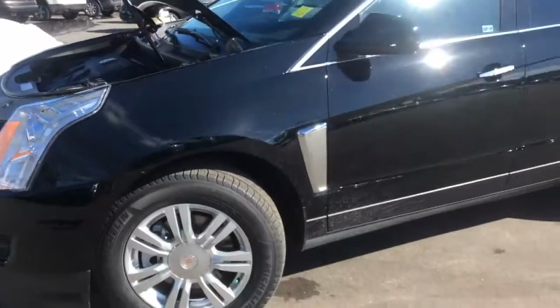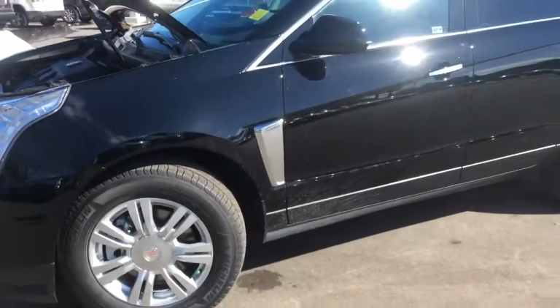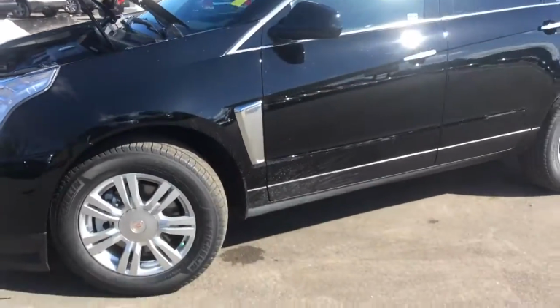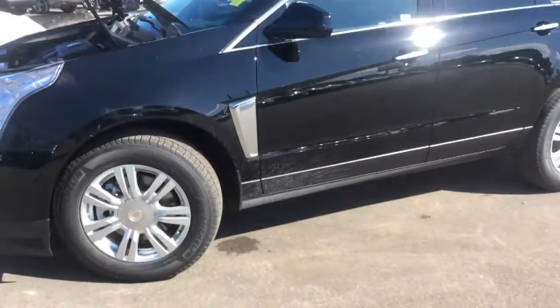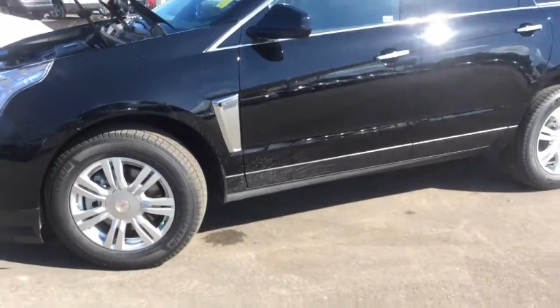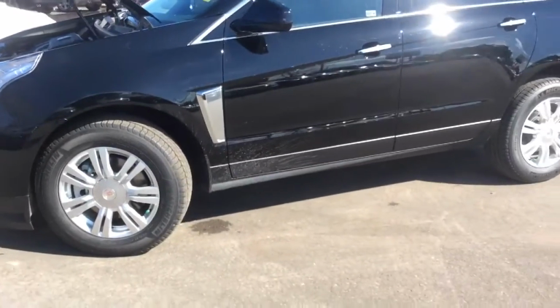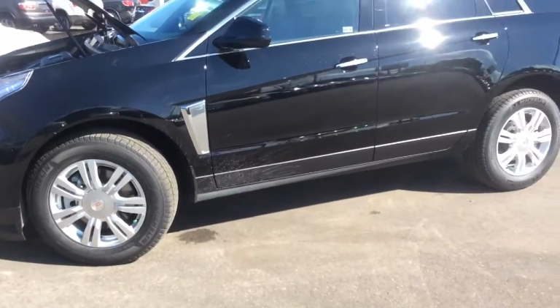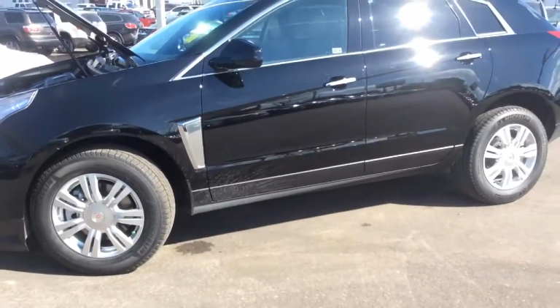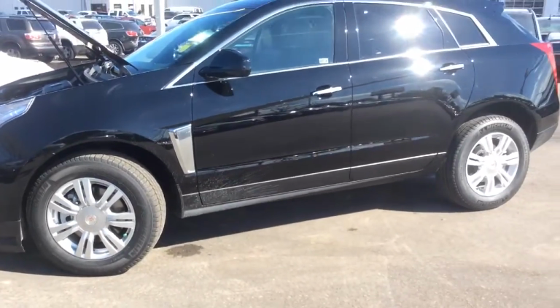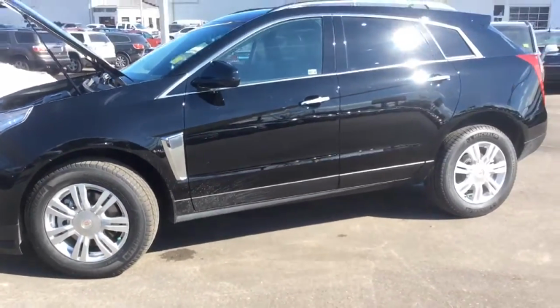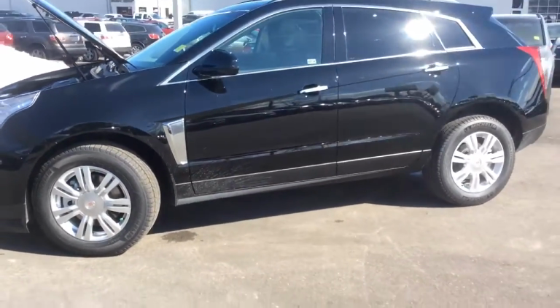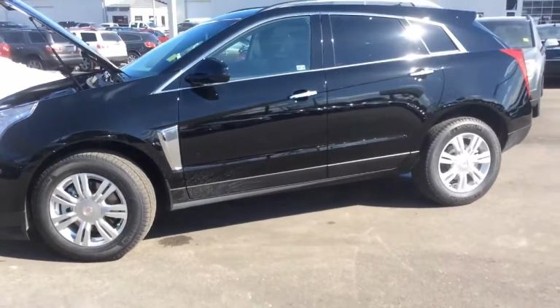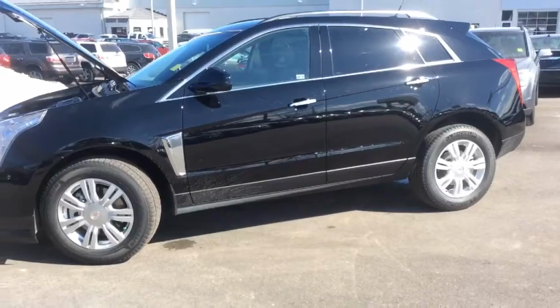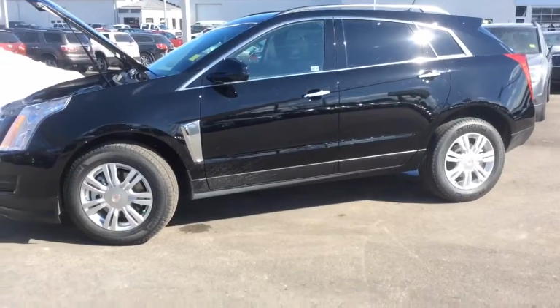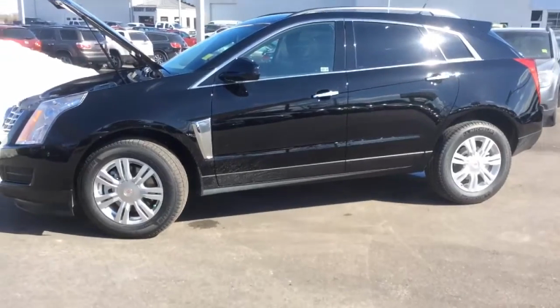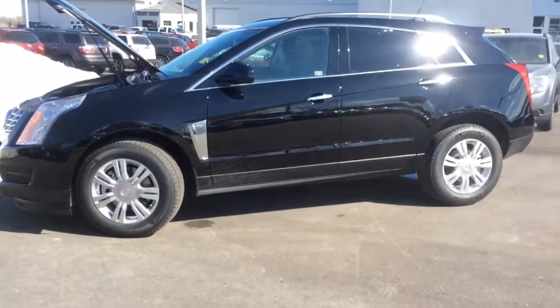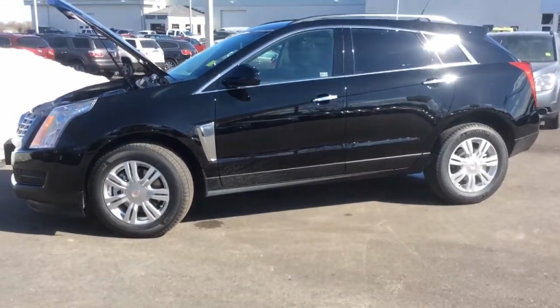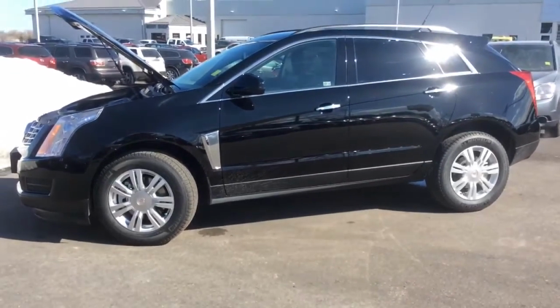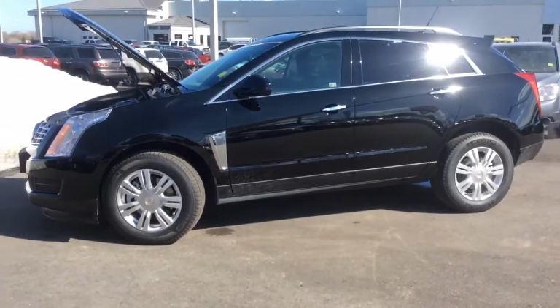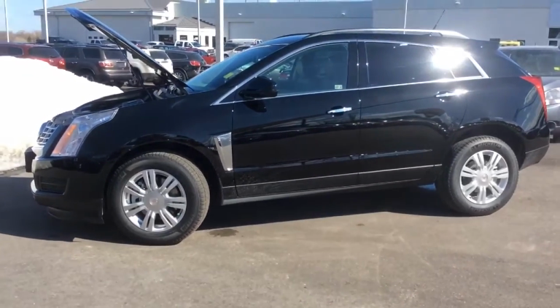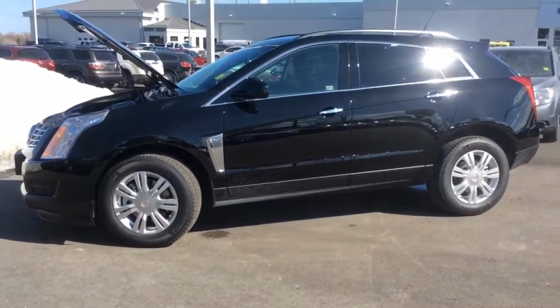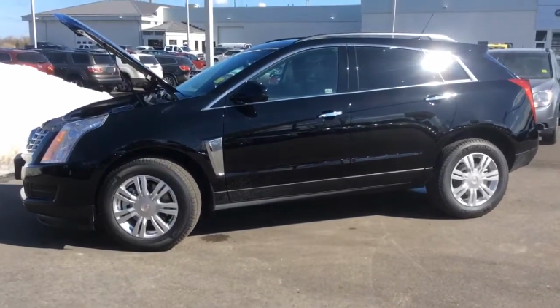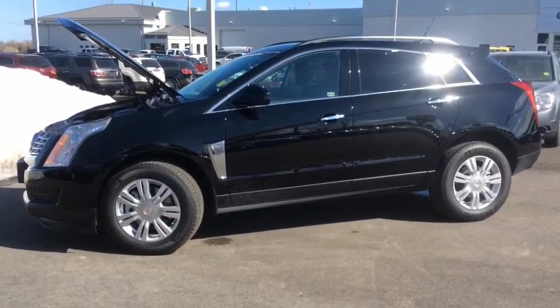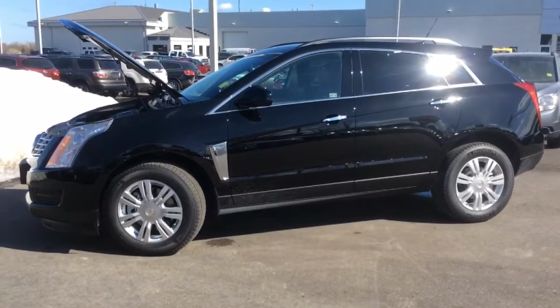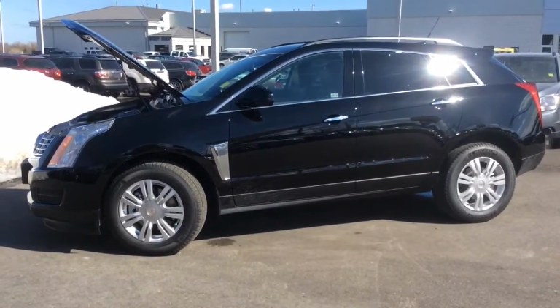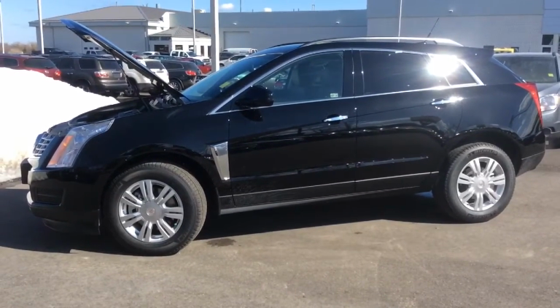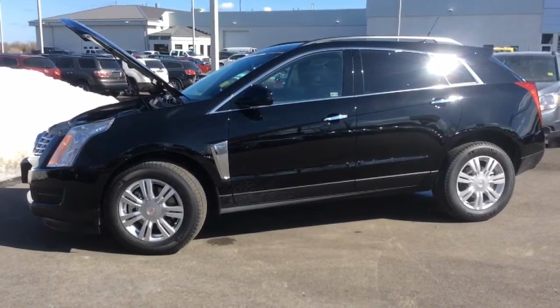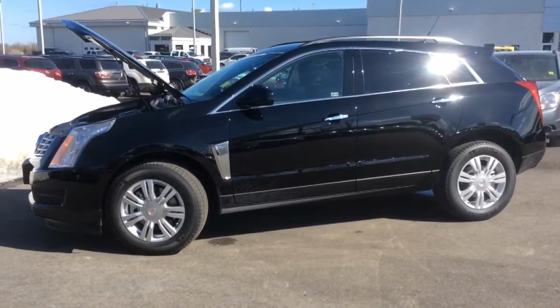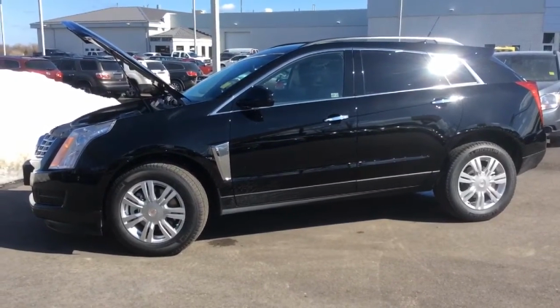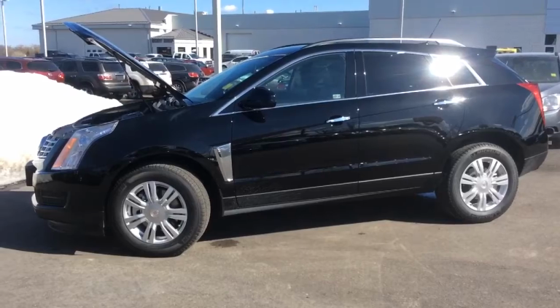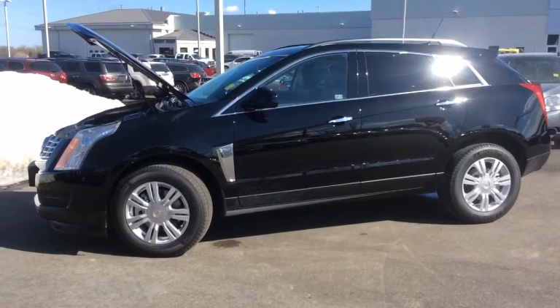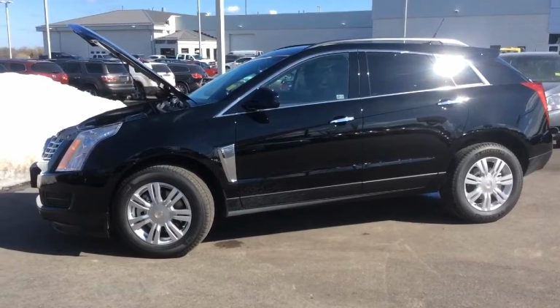That concludes this video walkthrough of the 2014 Cadillac SRX. Come into Boyer Pickering and take this out for a test drive at 715 Kingston Road.